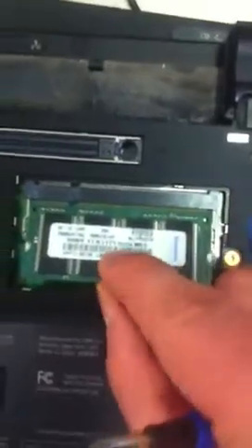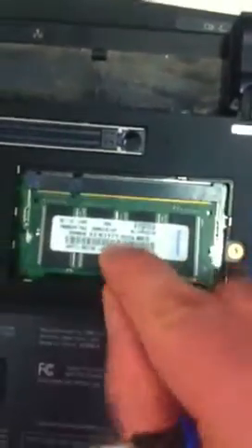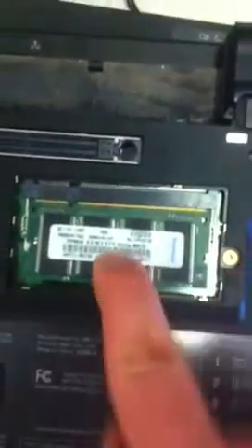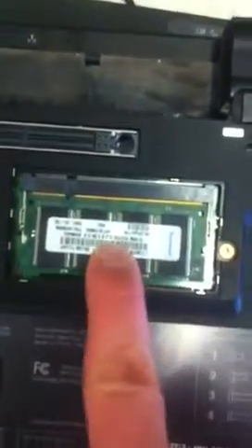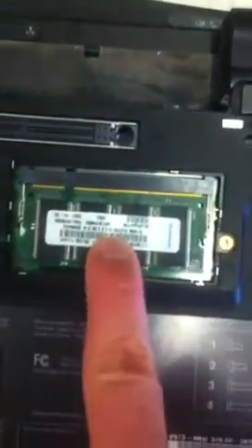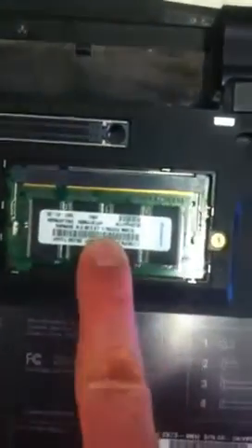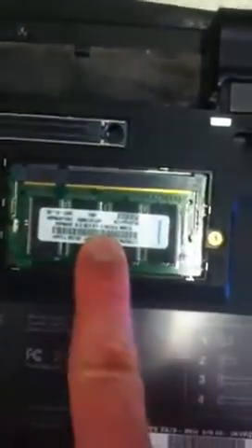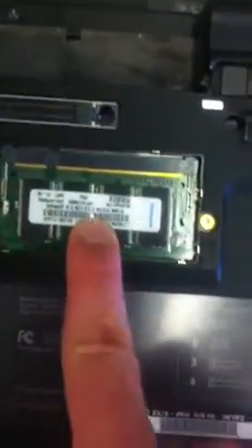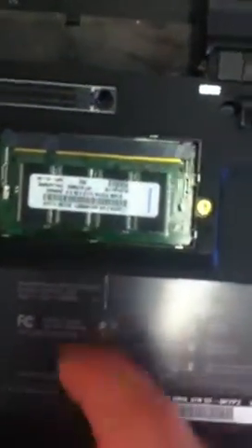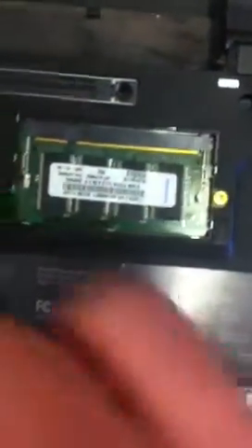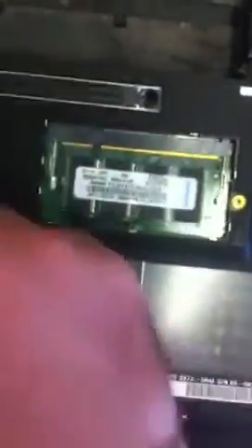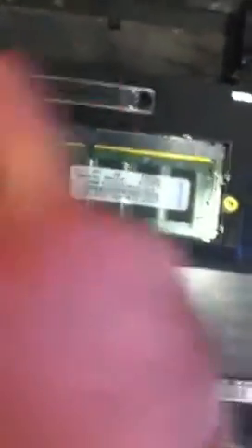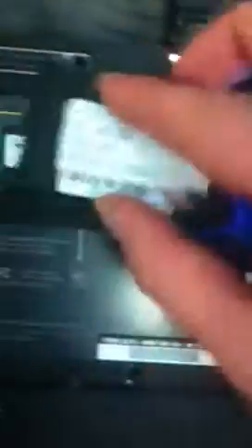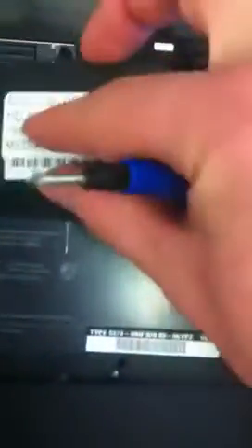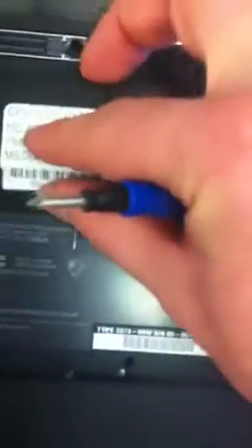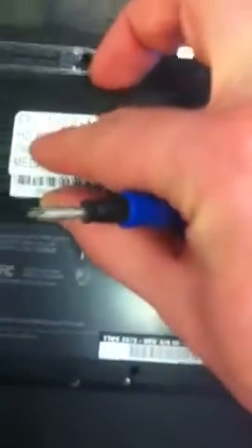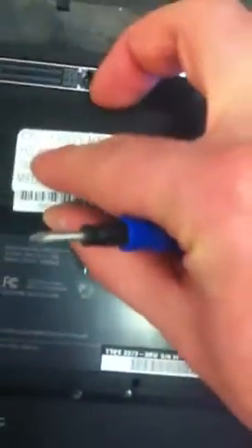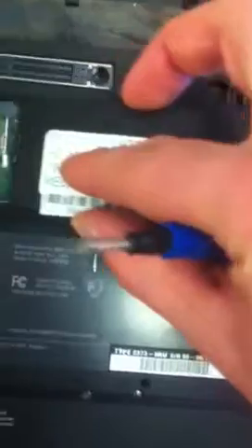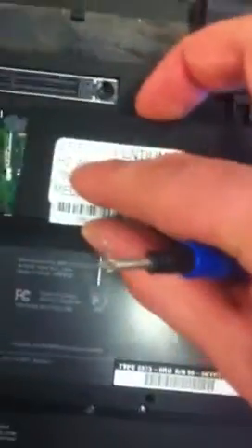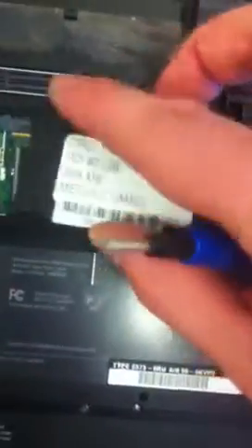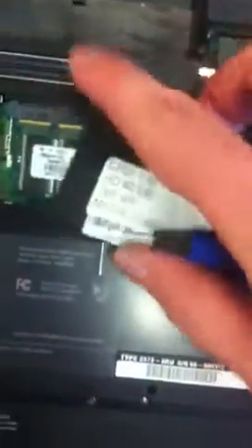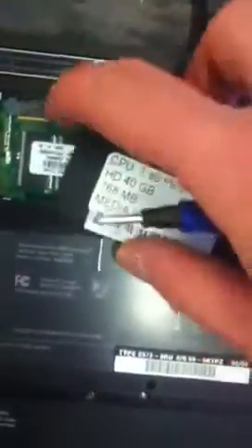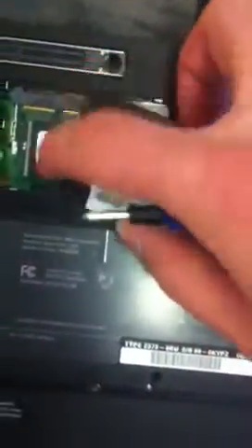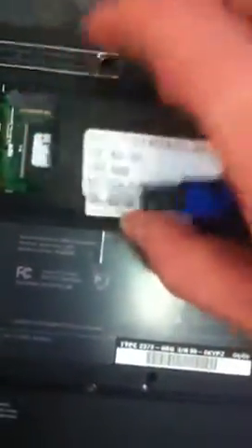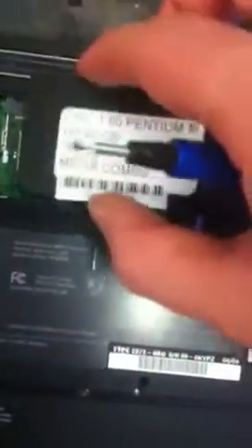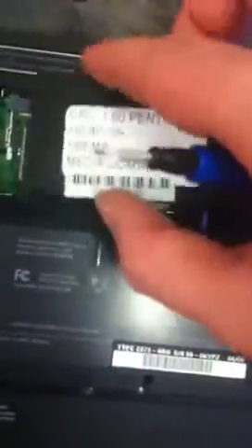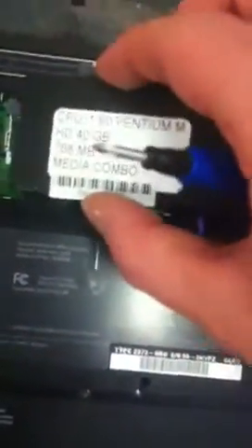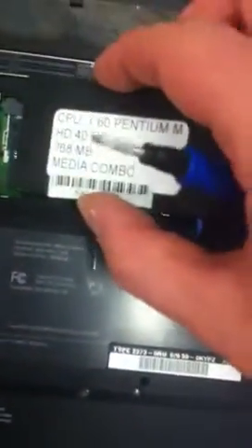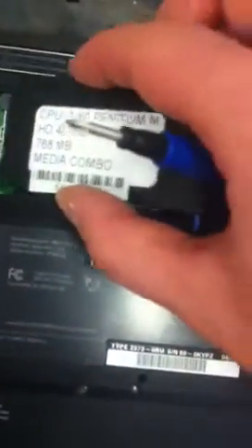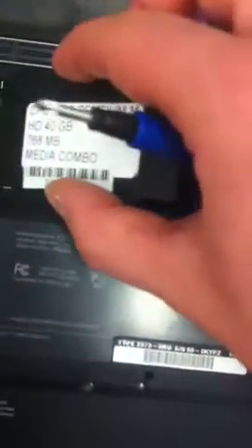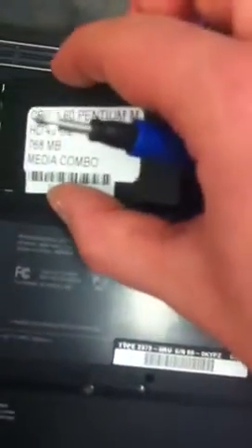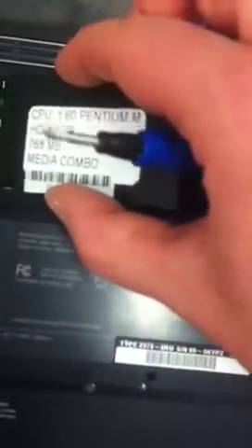Pop back. It'll make a click noise. Throw your cover back on. The hinges are on this side so it goes left side first.